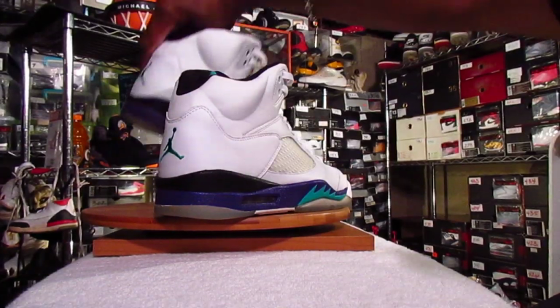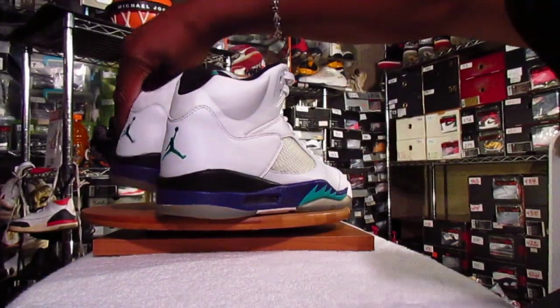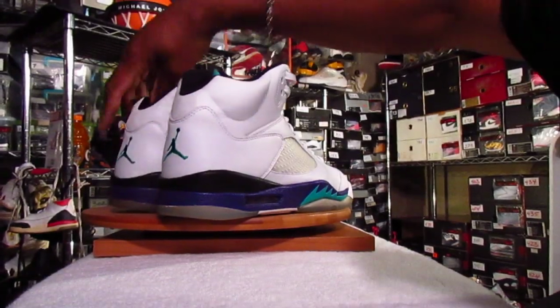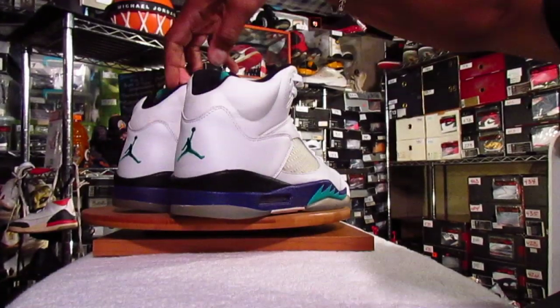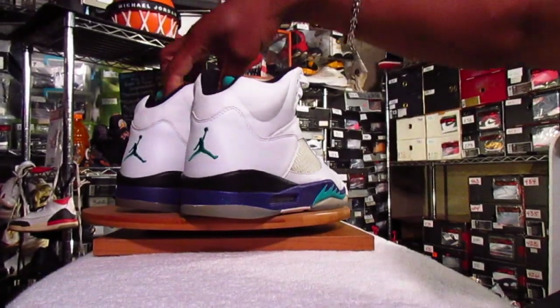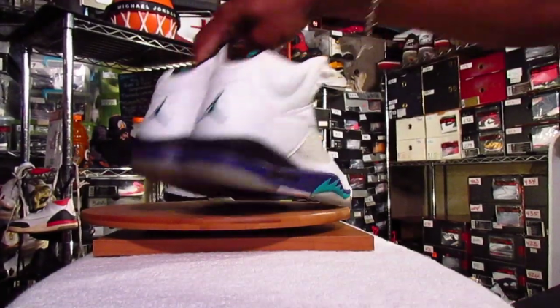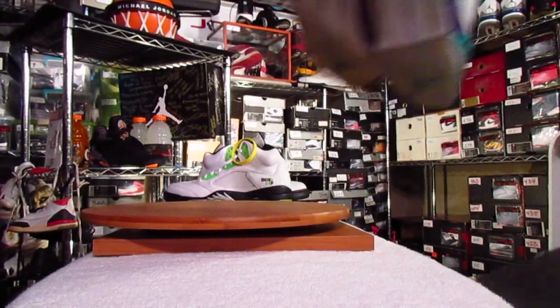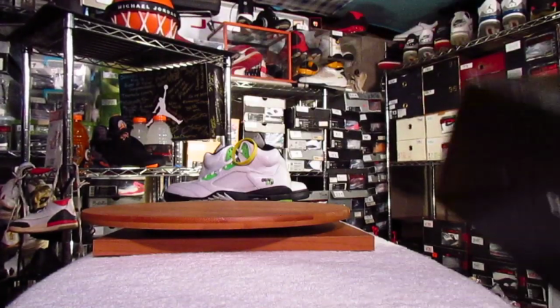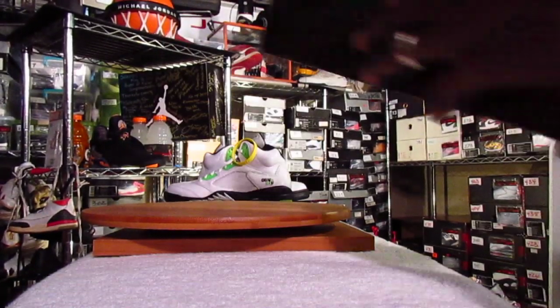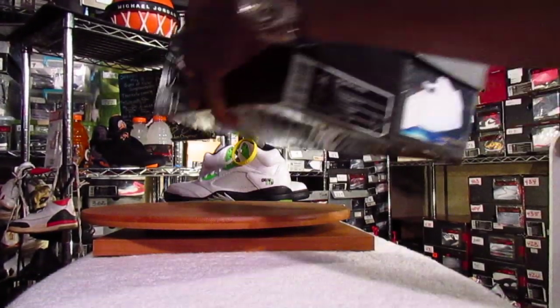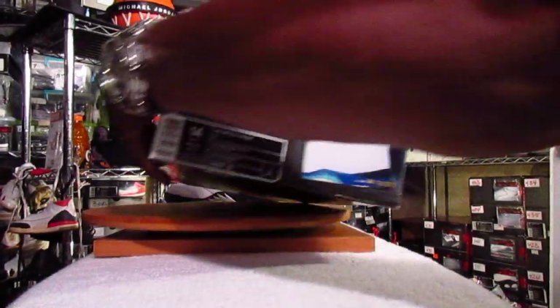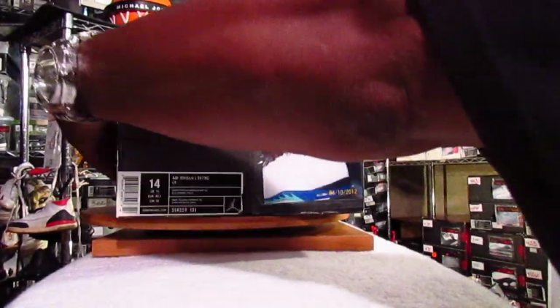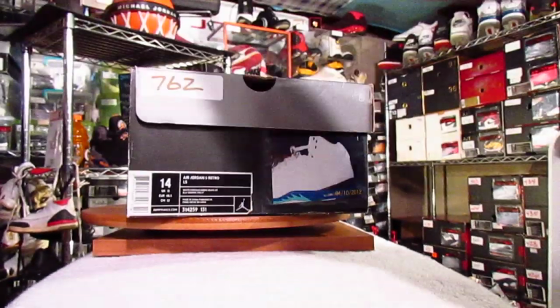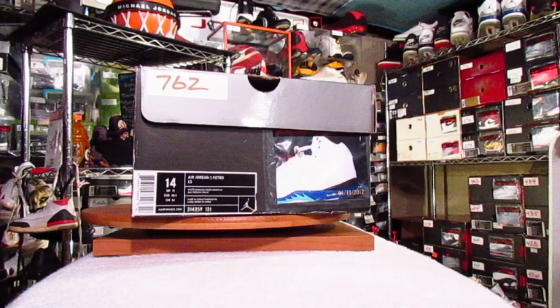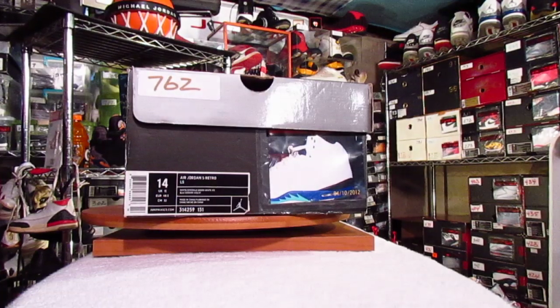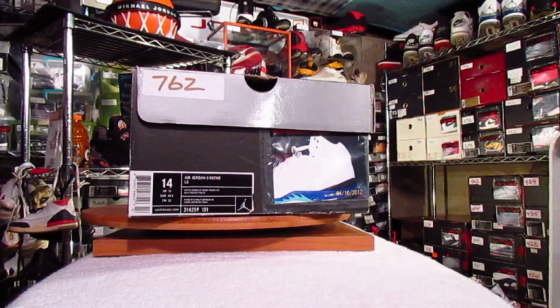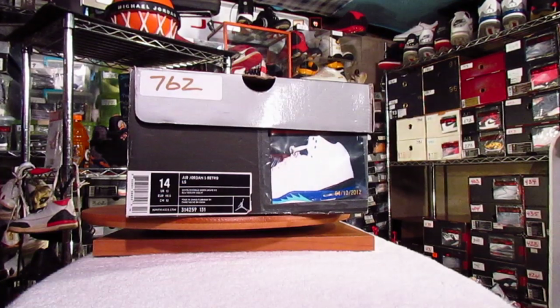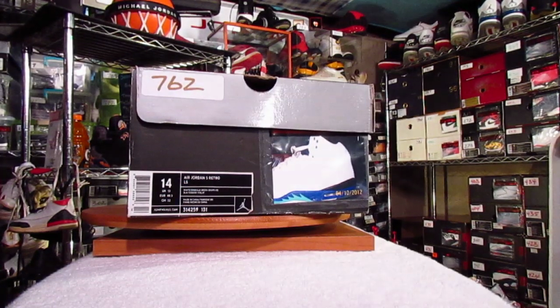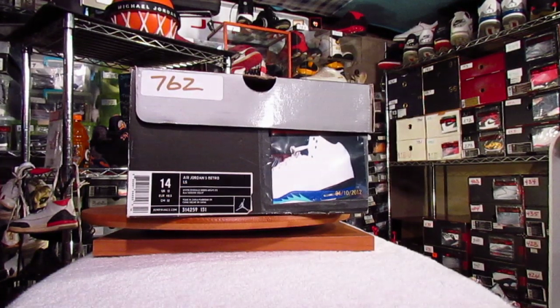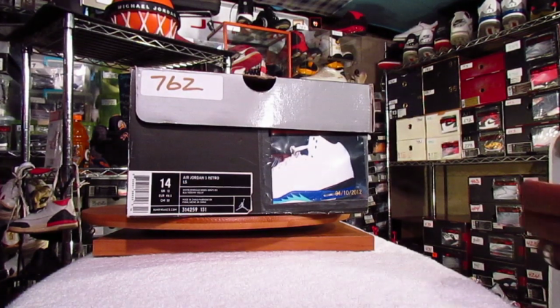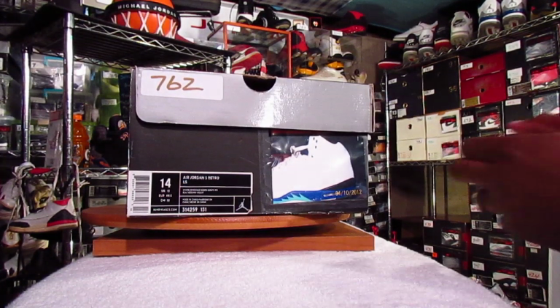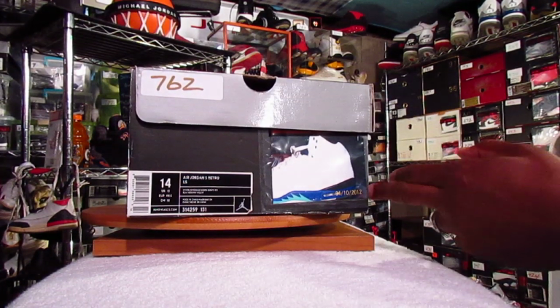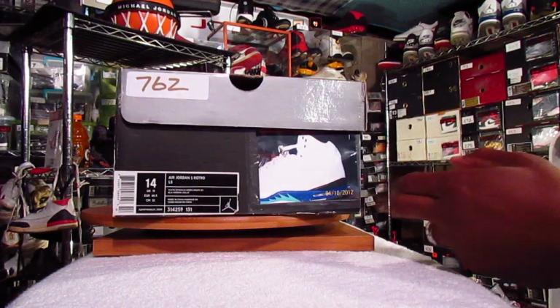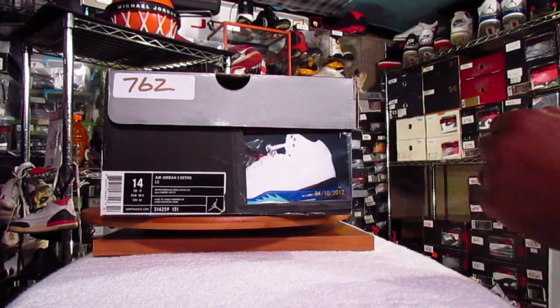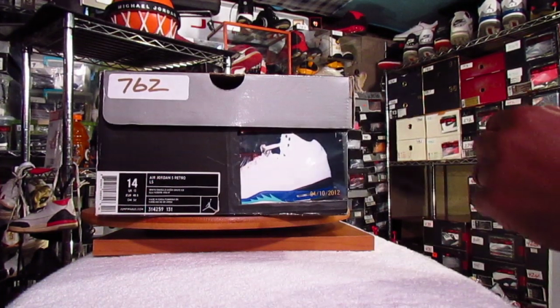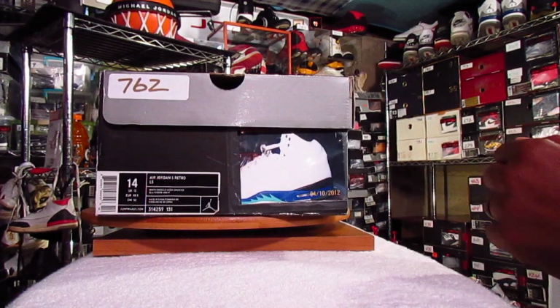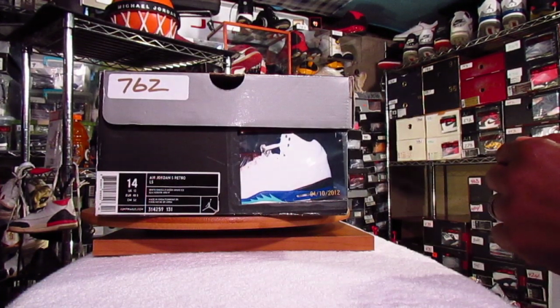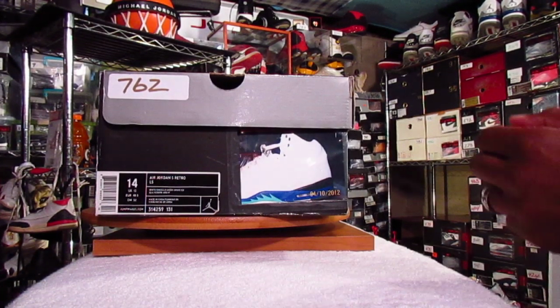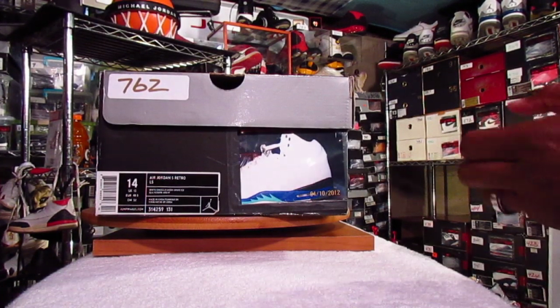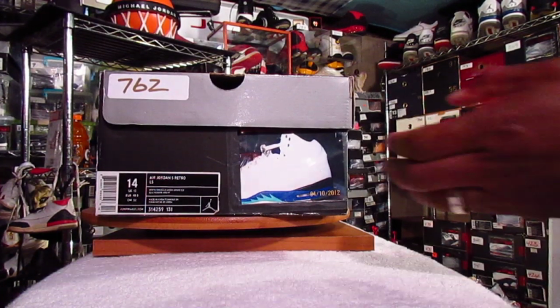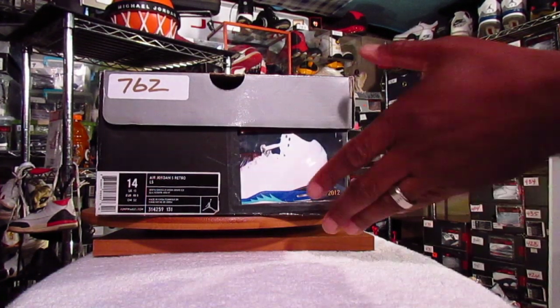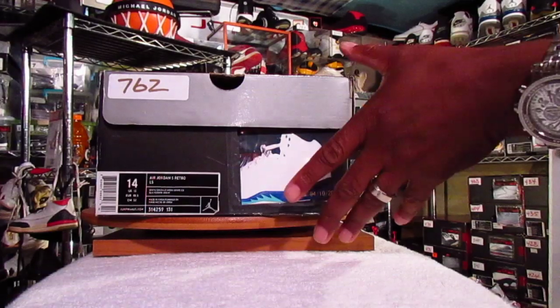Be Grapefied — everybody, or most people I know, love the Grapefied Air Jordan 5 Retro LS.